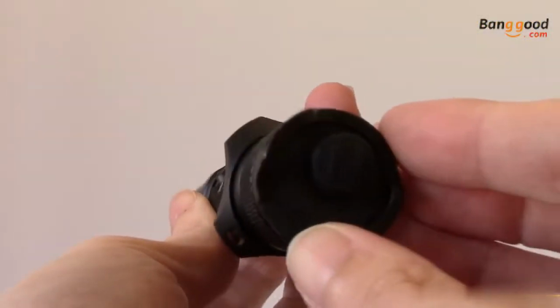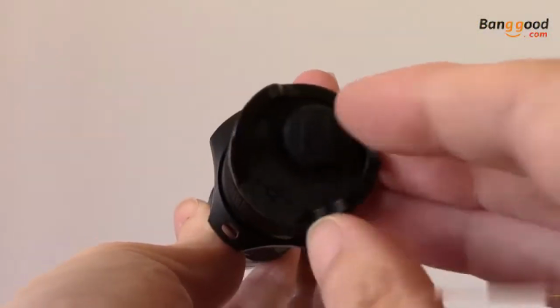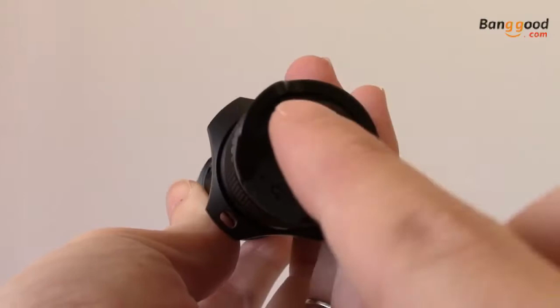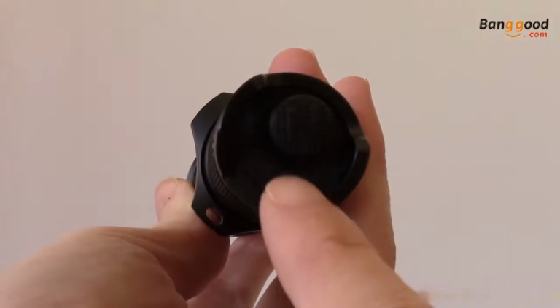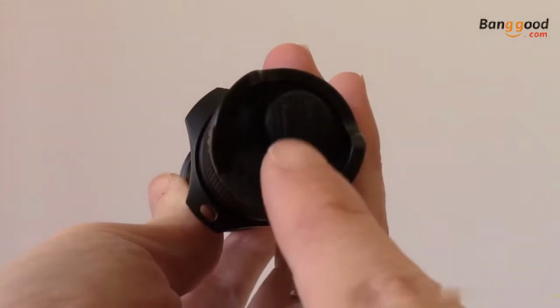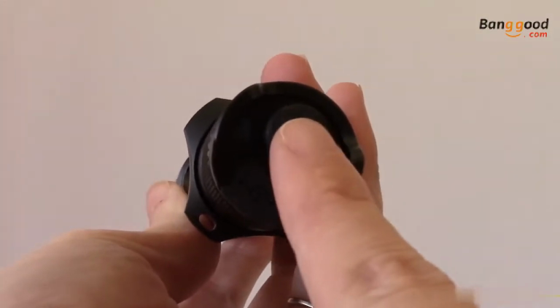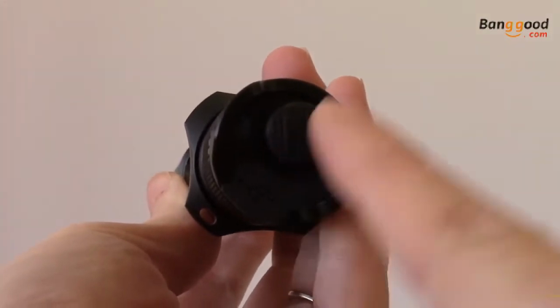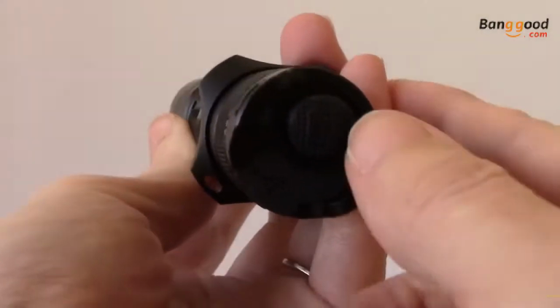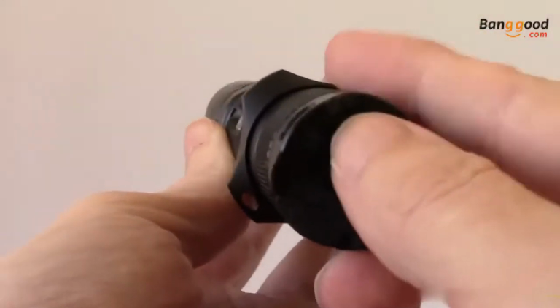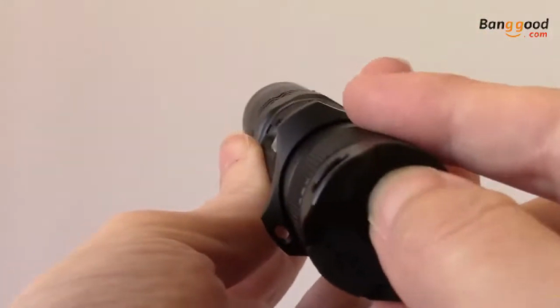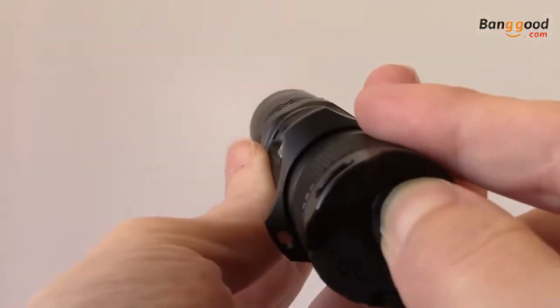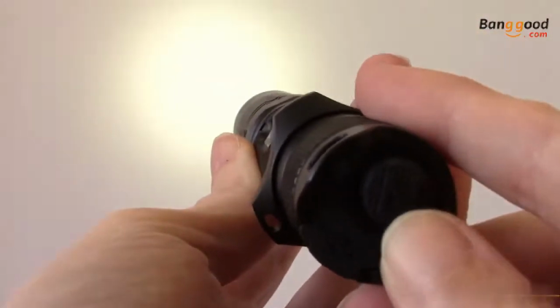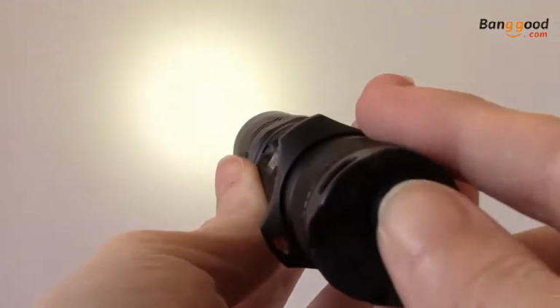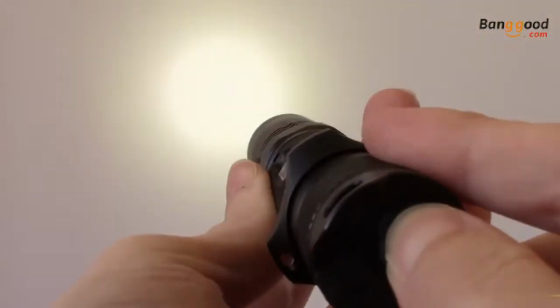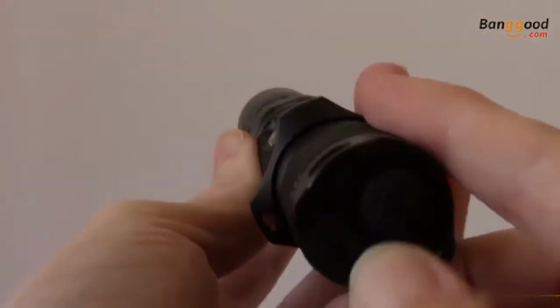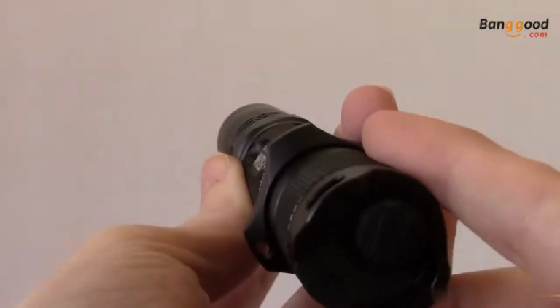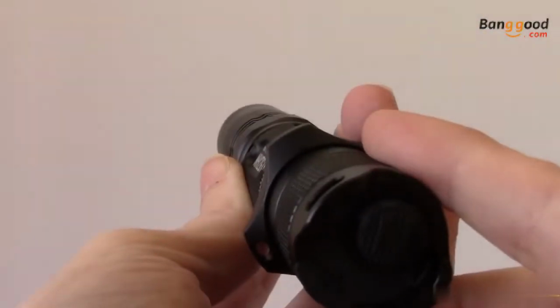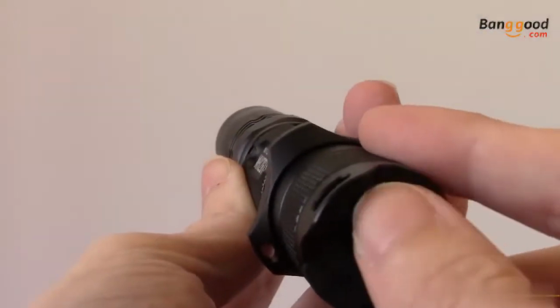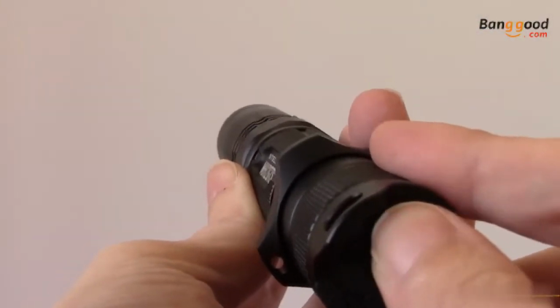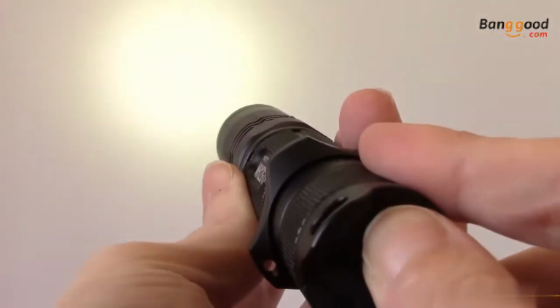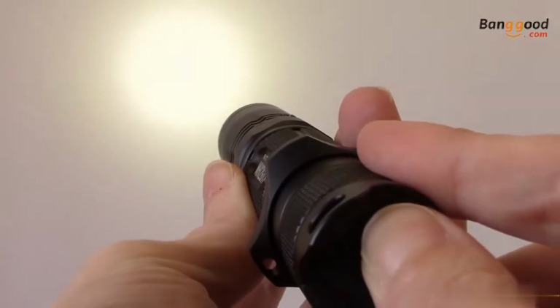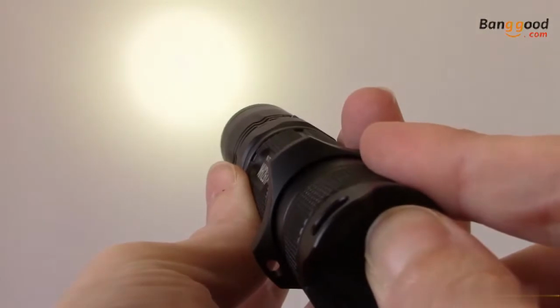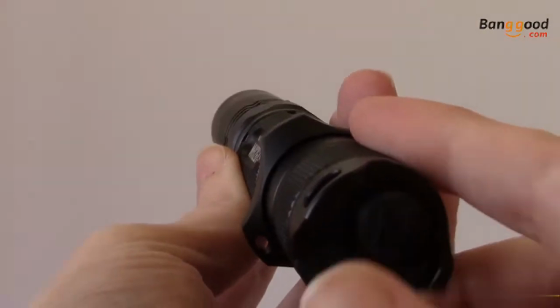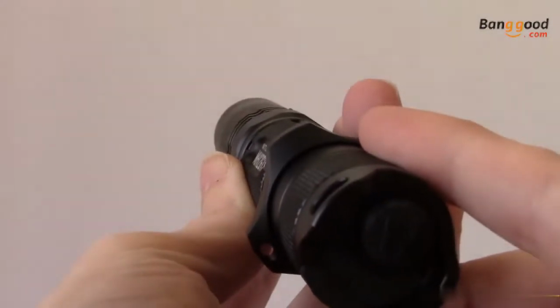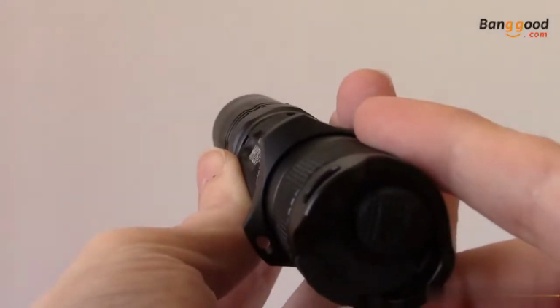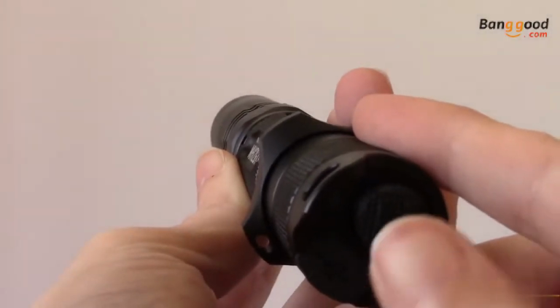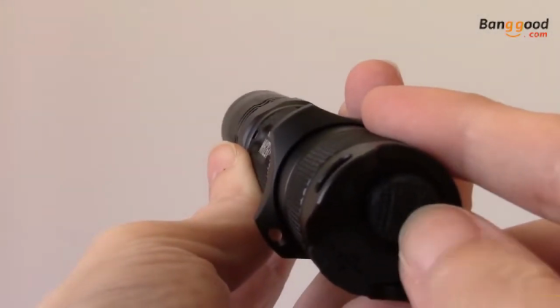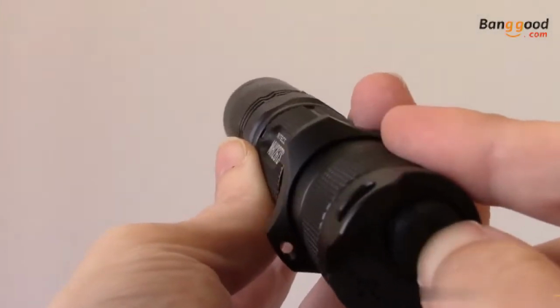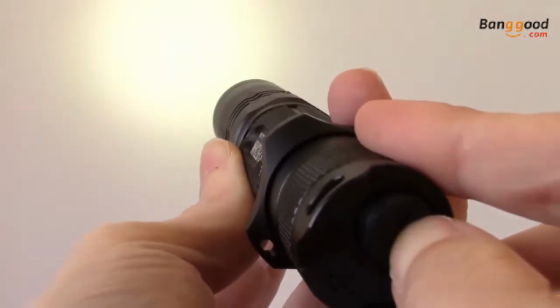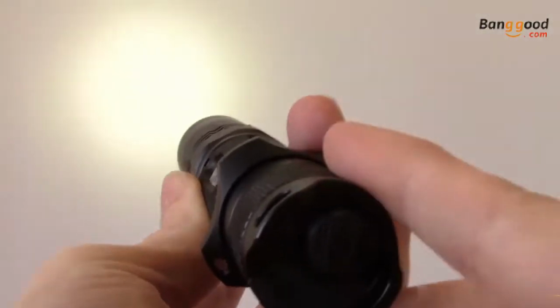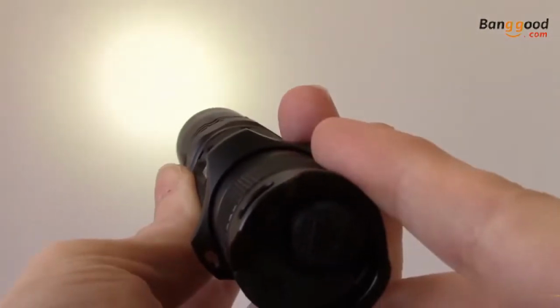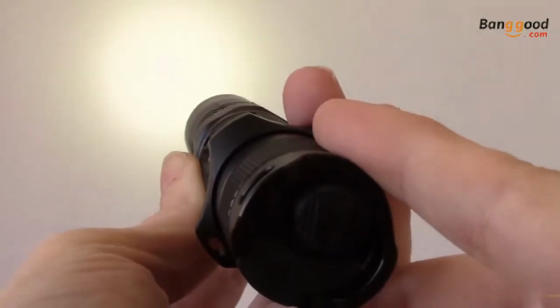Use the tactical tail cap switch to turn the flashlight on and off. Either press halfway for momentary output, or press the cap fully to turn on constant illumination.